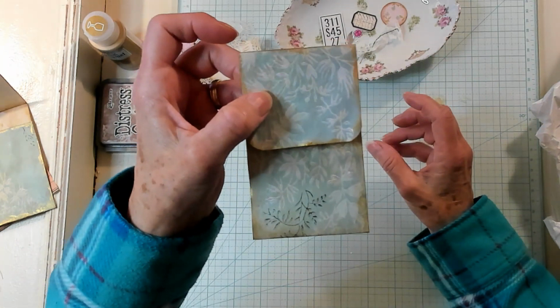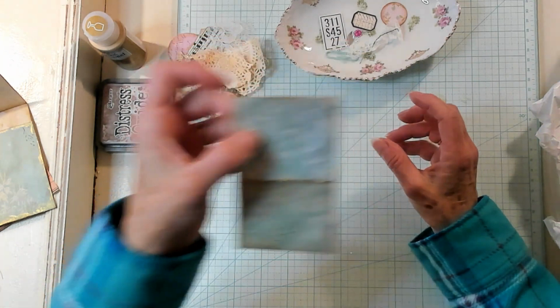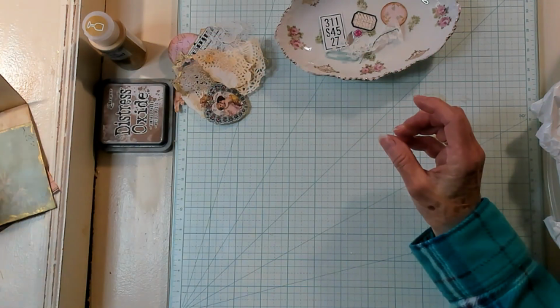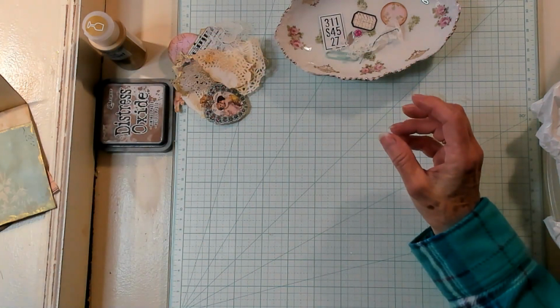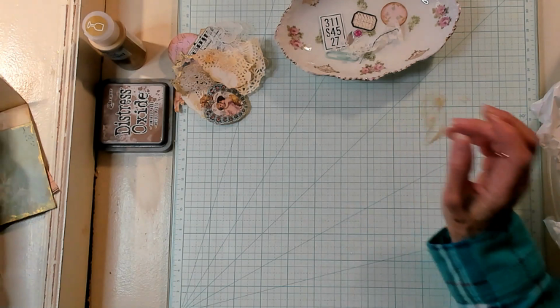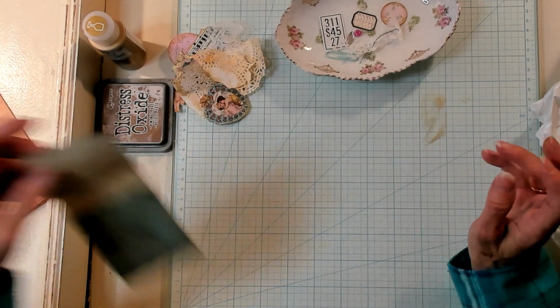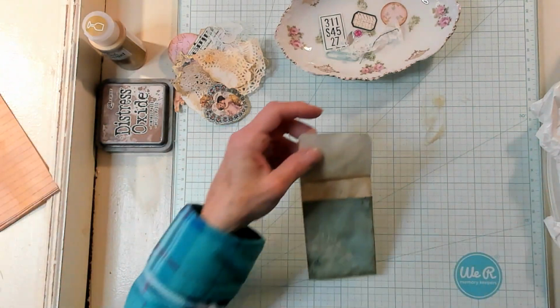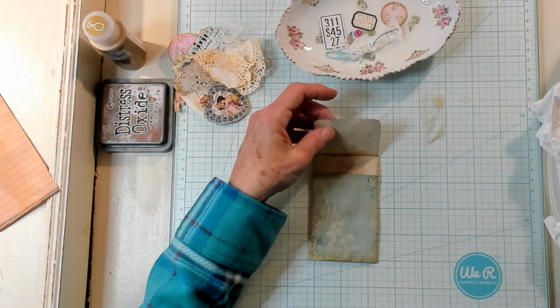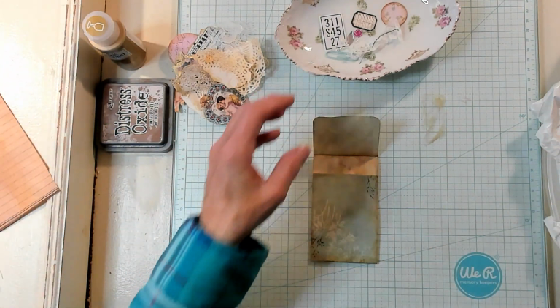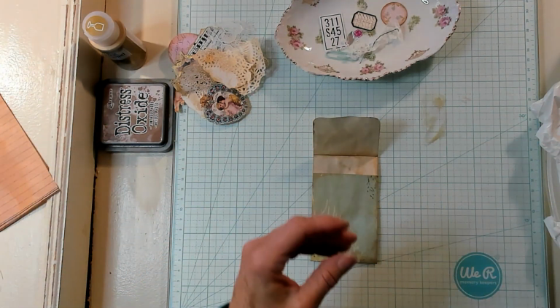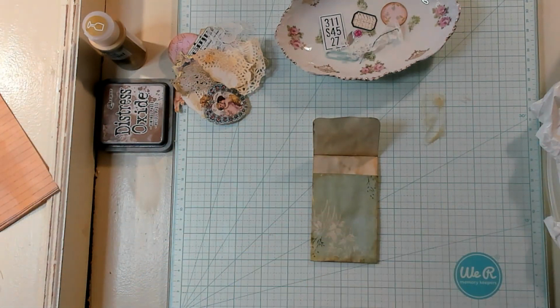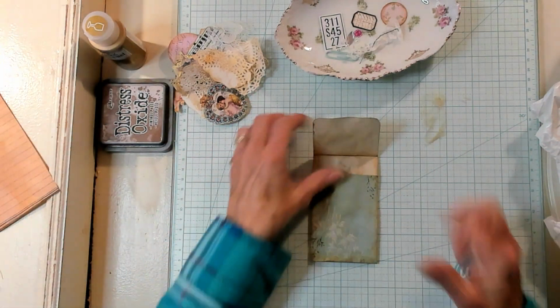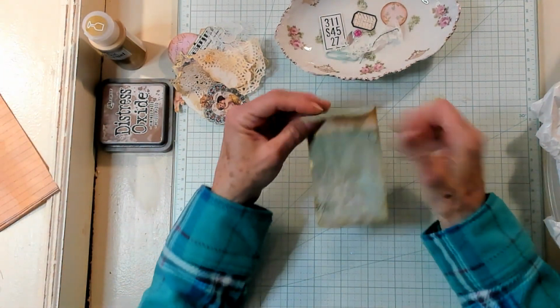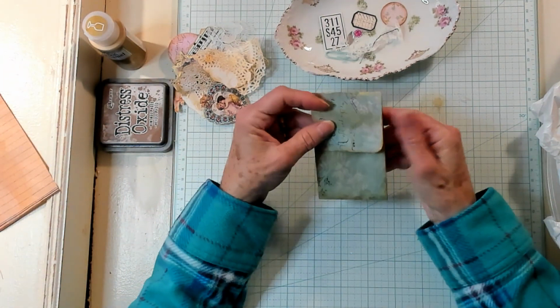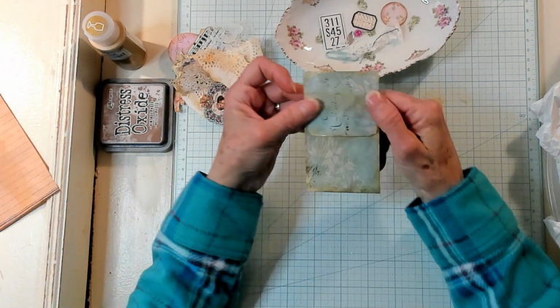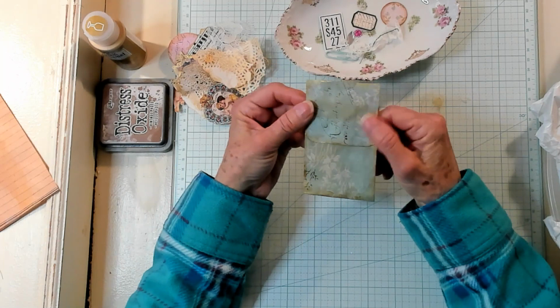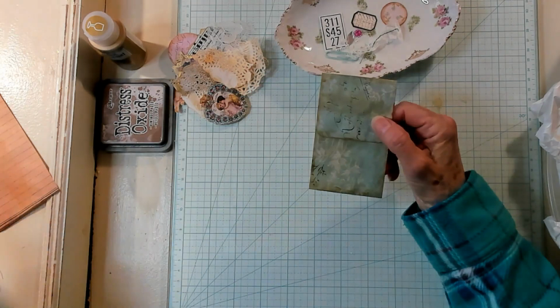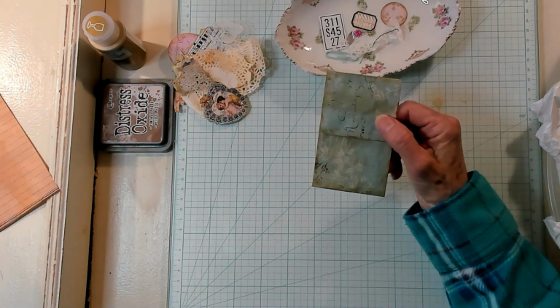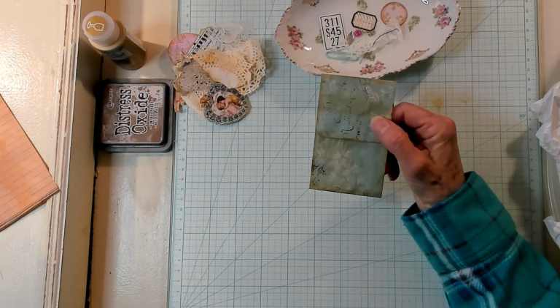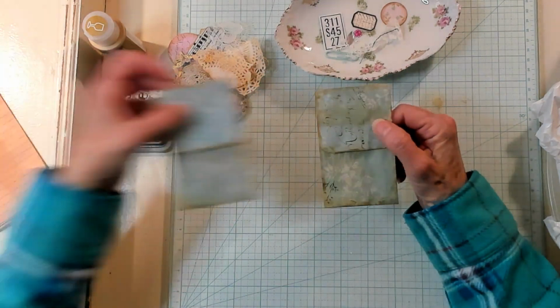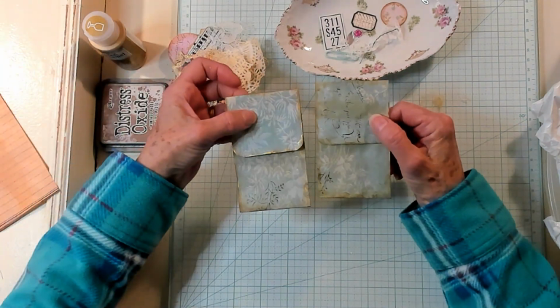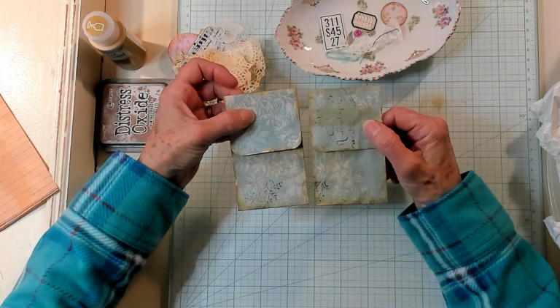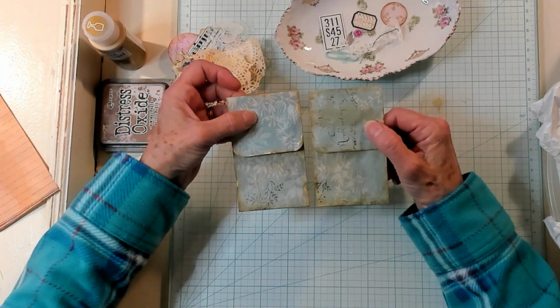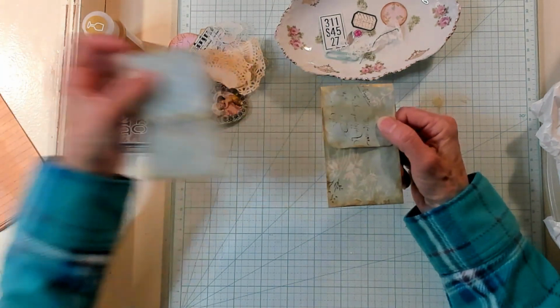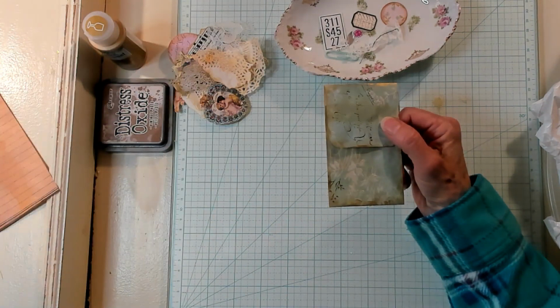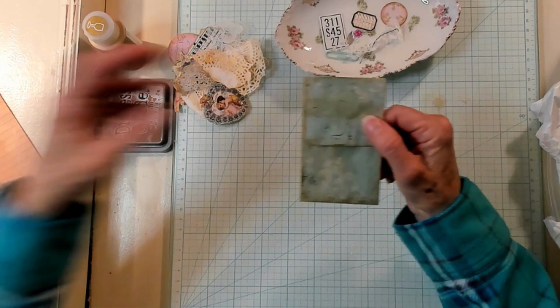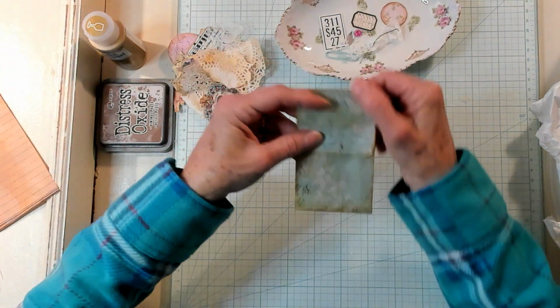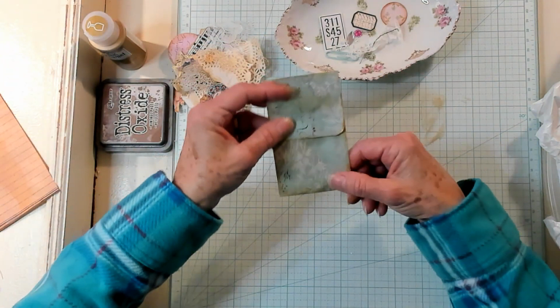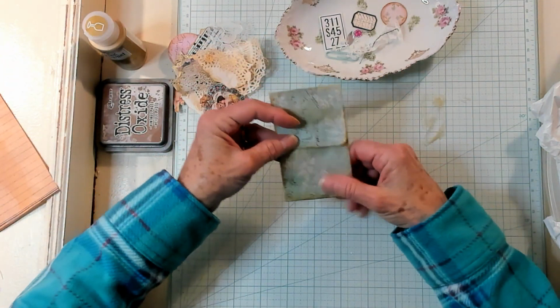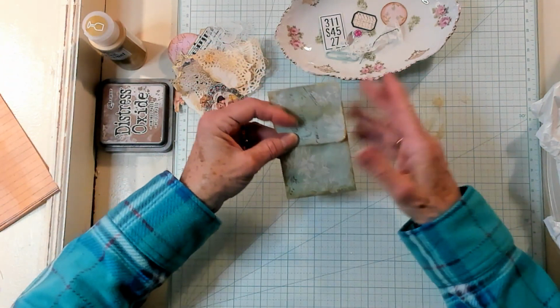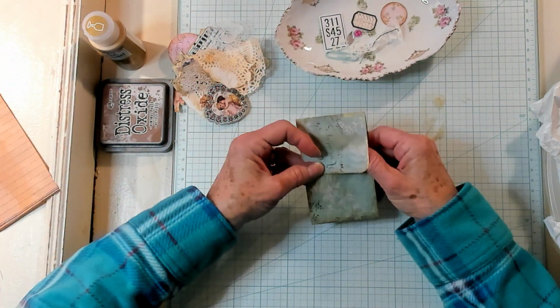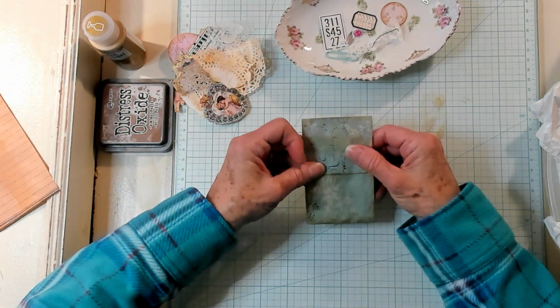I'm going to let that dry and I'm going to bring in one that I've already done. It's the exact same size, same everything. I just have it dried around the edge so I can work with it a little better.